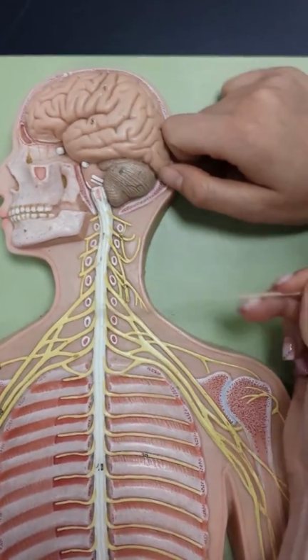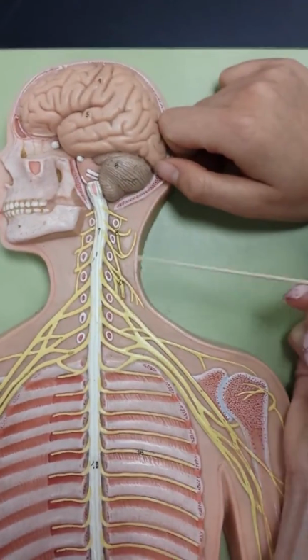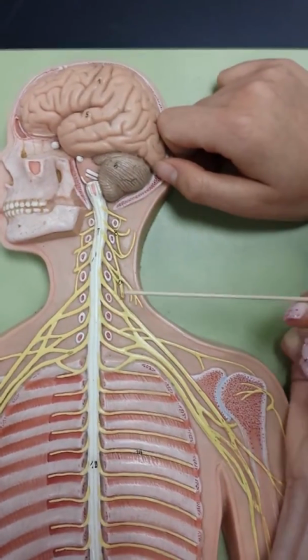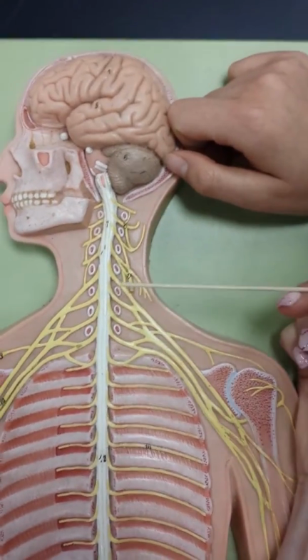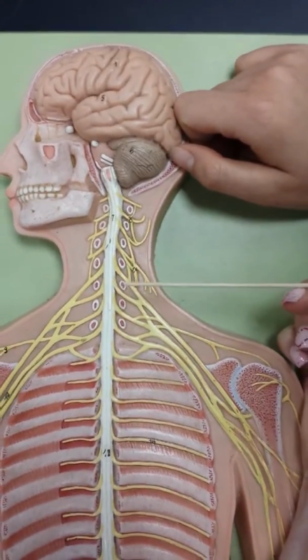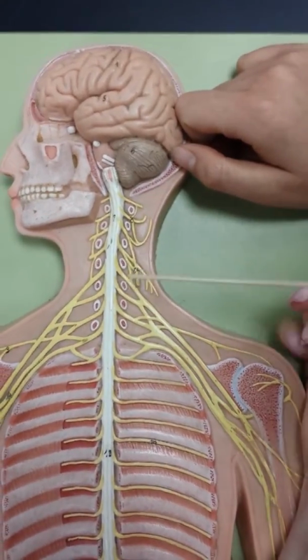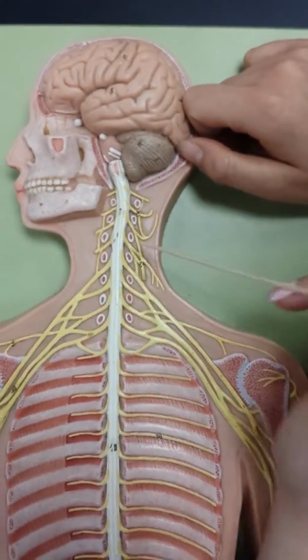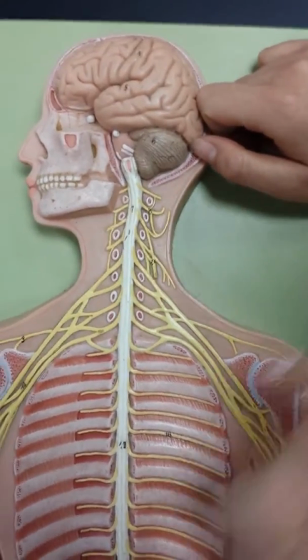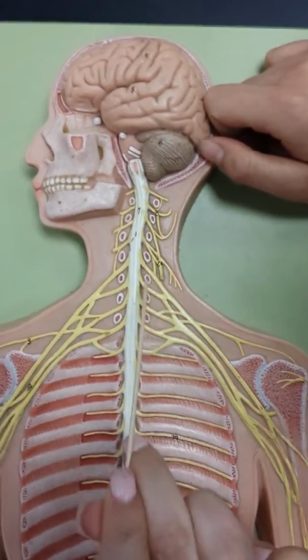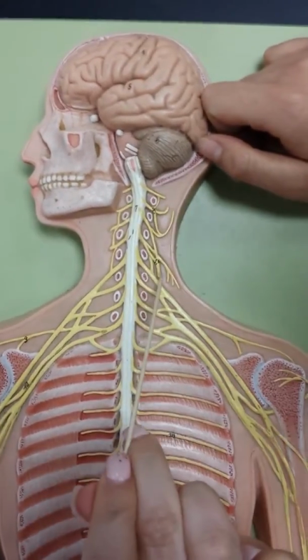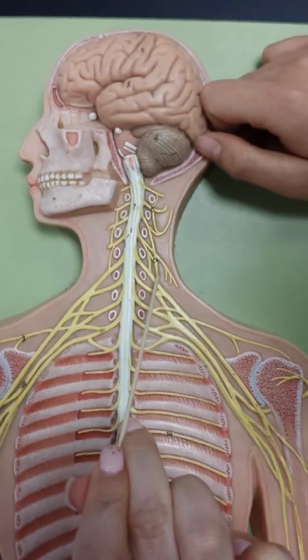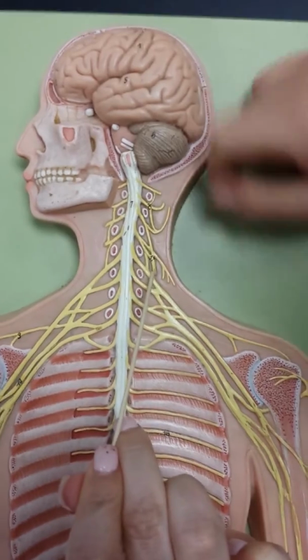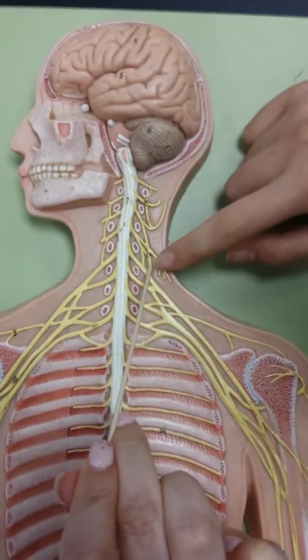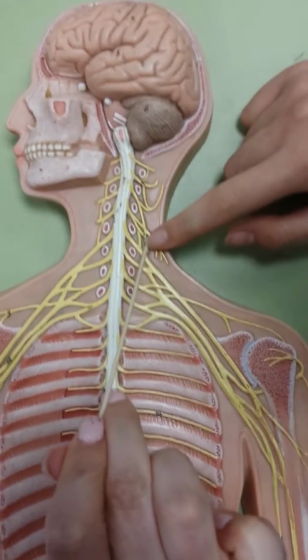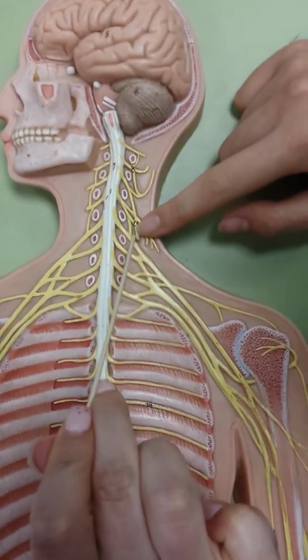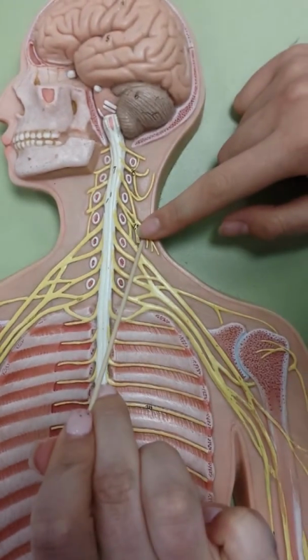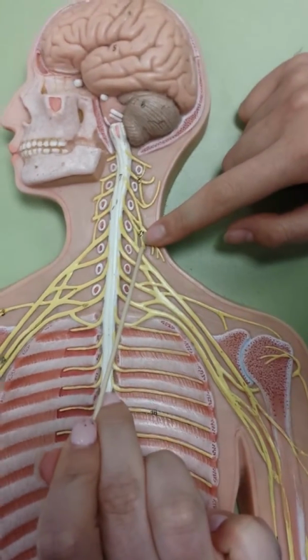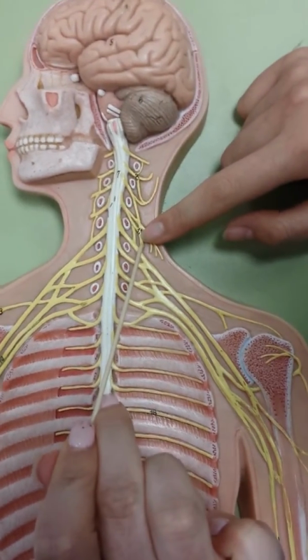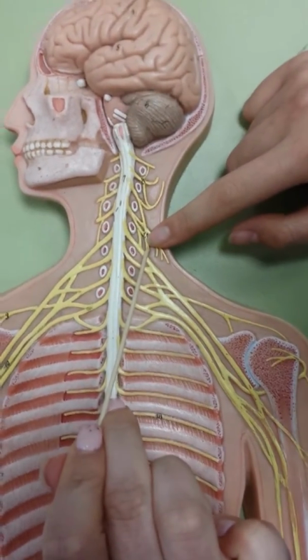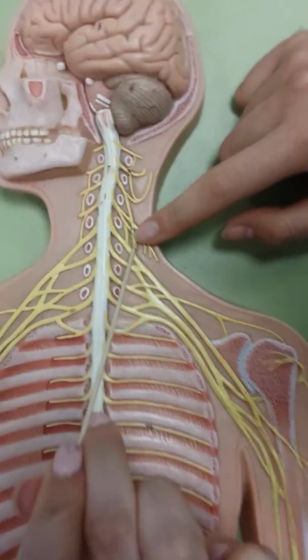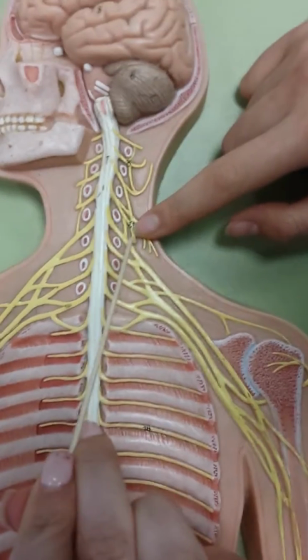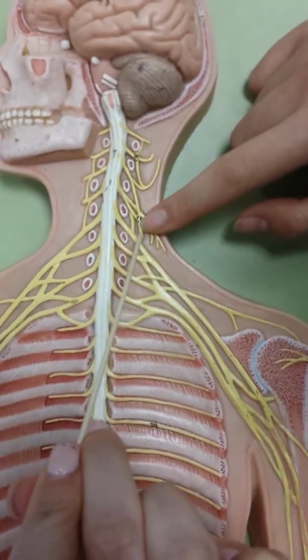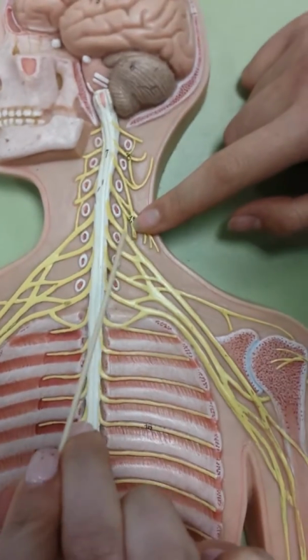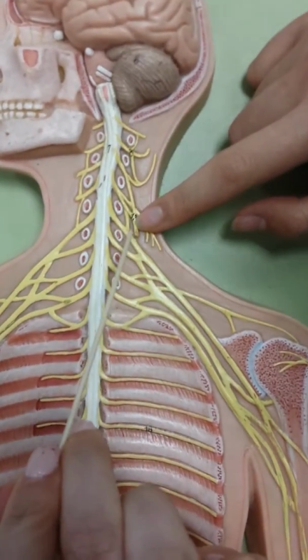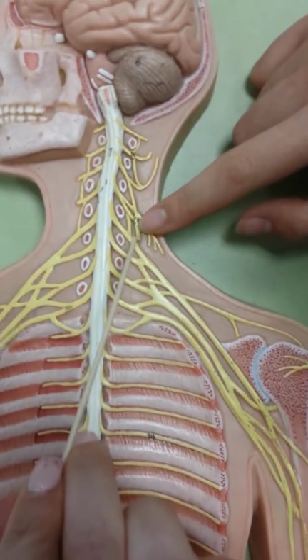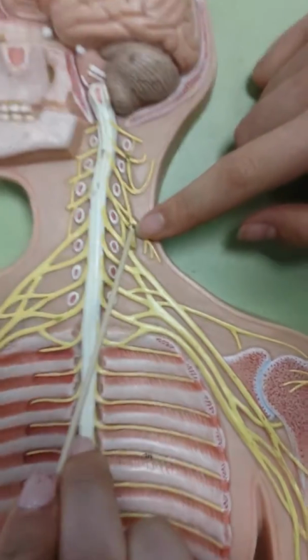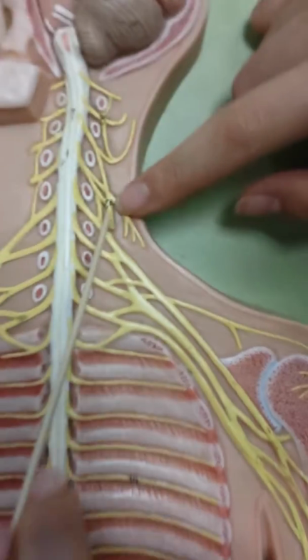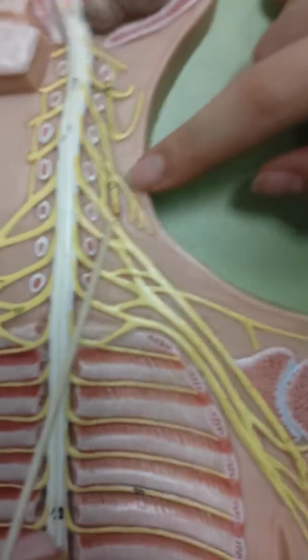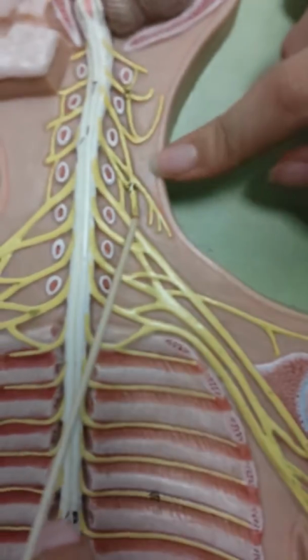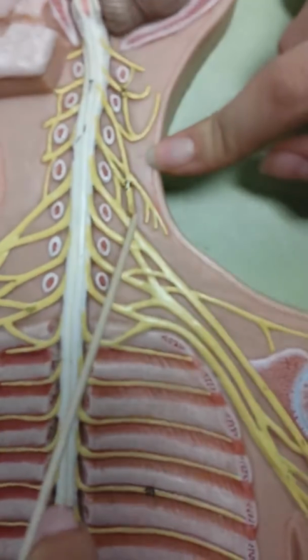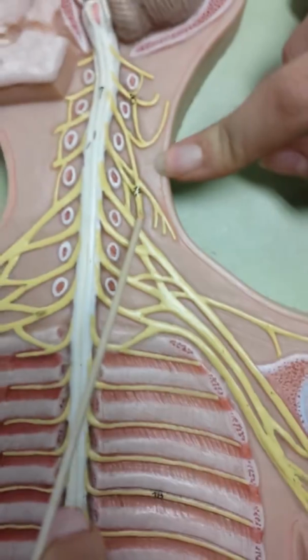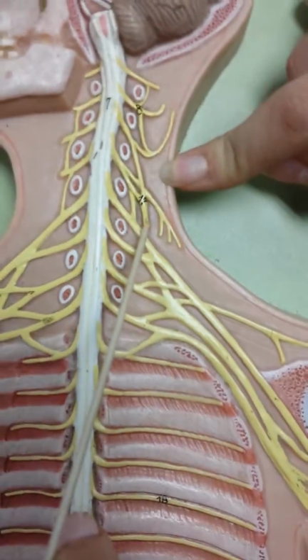There's only one nerve you need to know. It's the phrenic nerve, which is this one. It's number 17, kind of pops out a little.